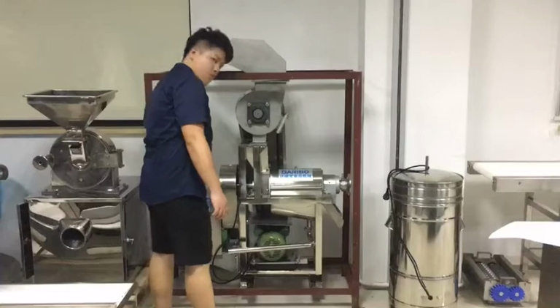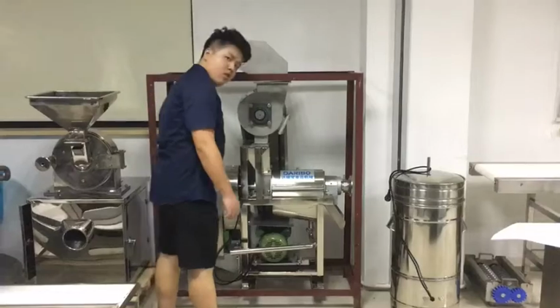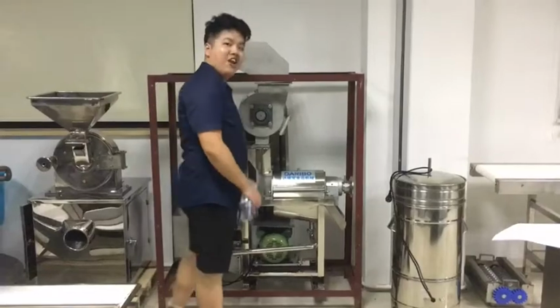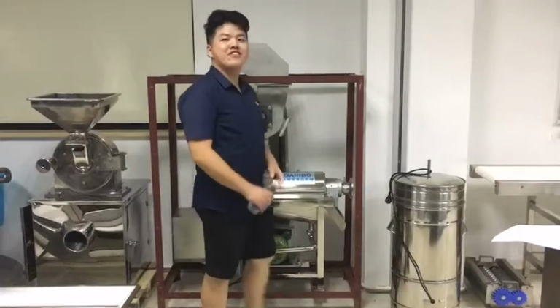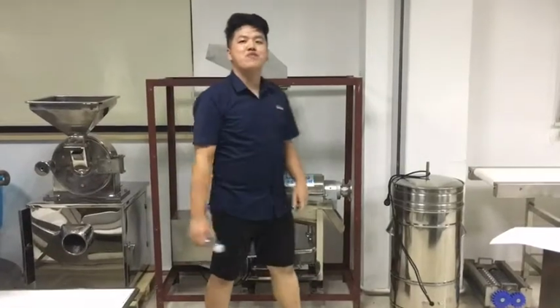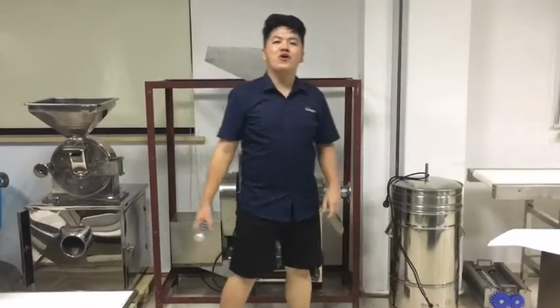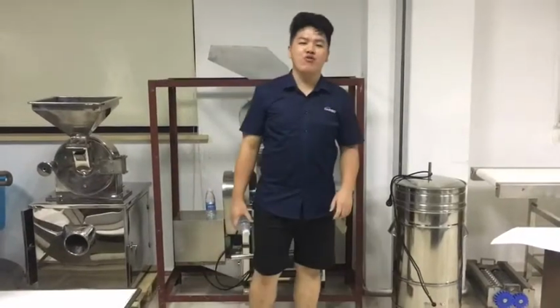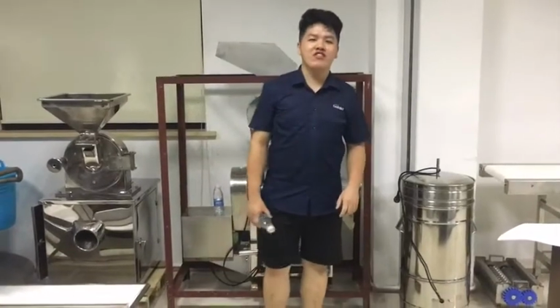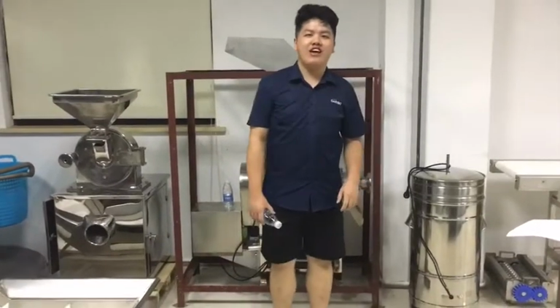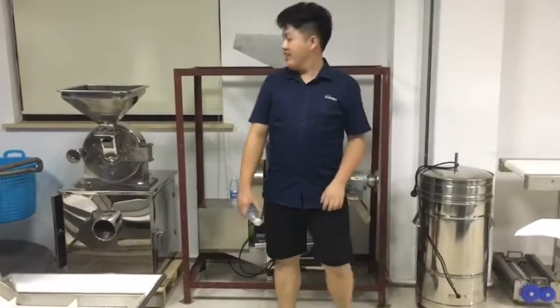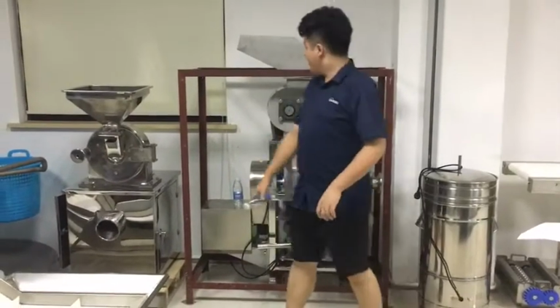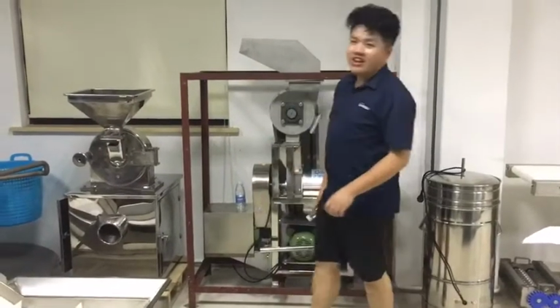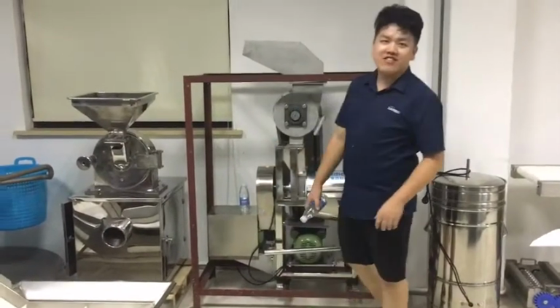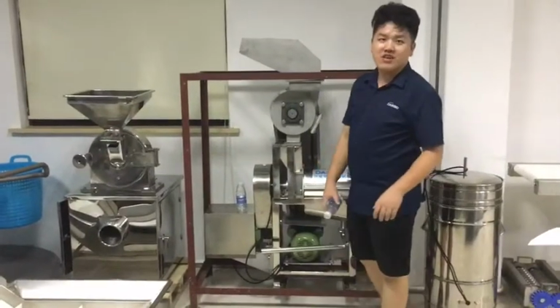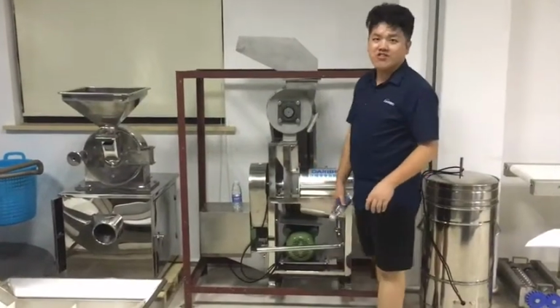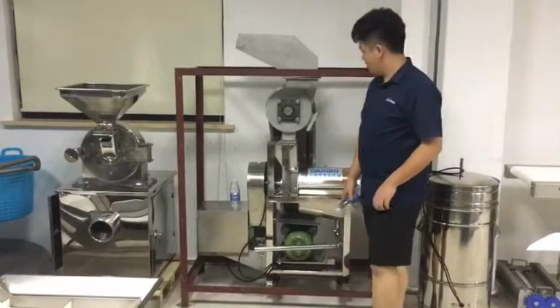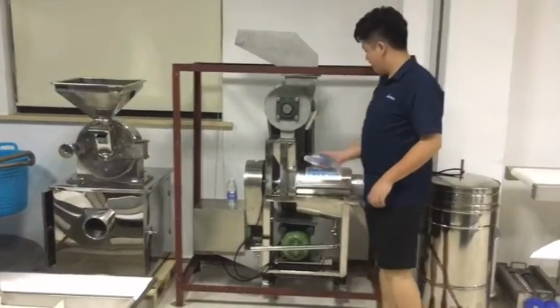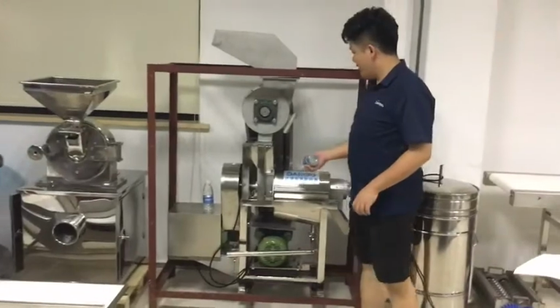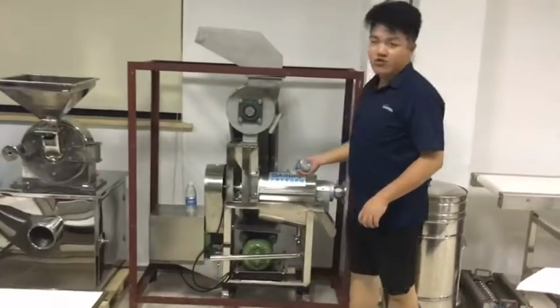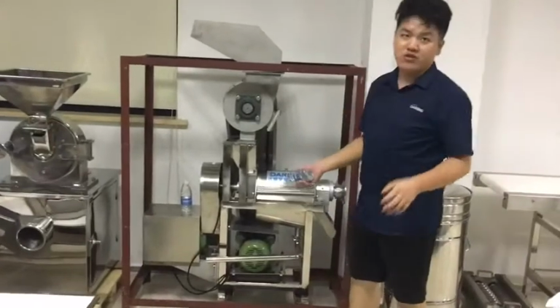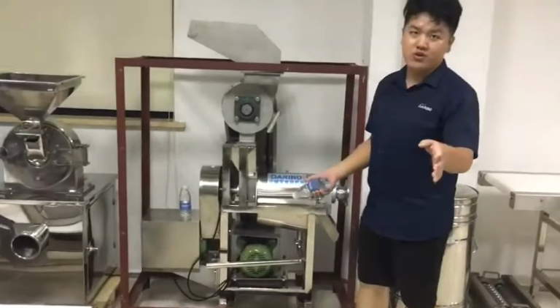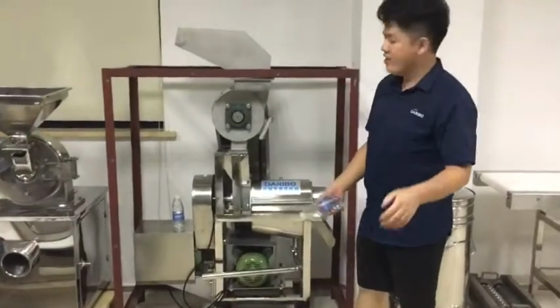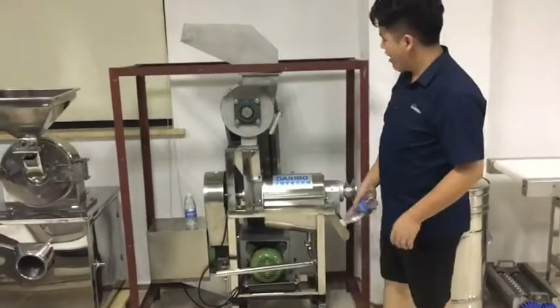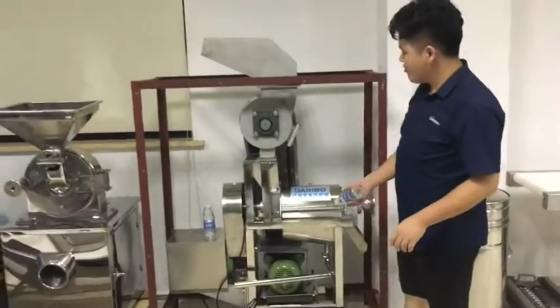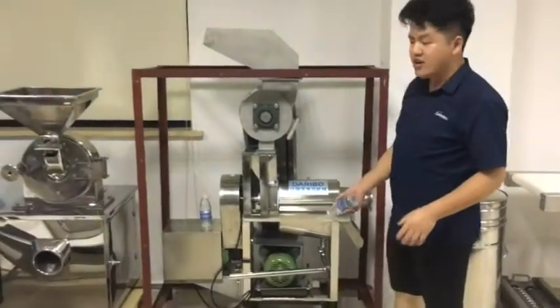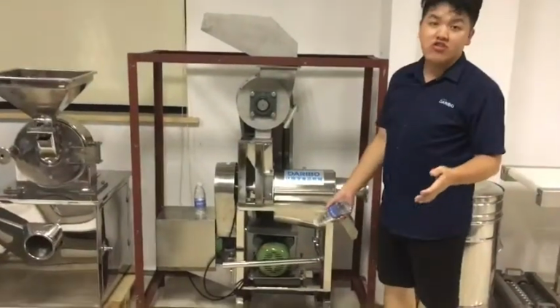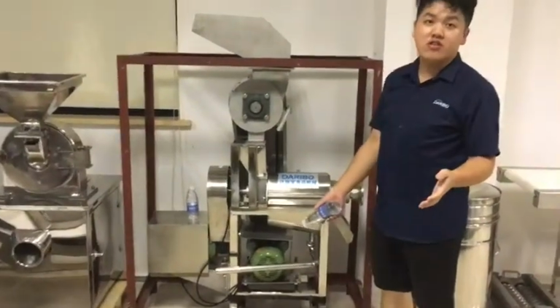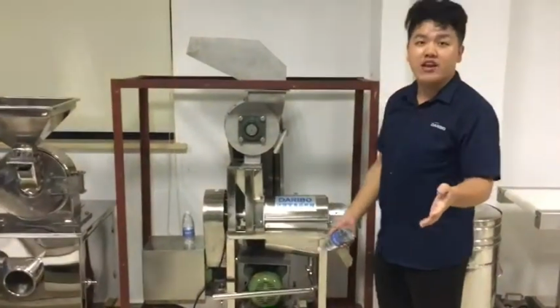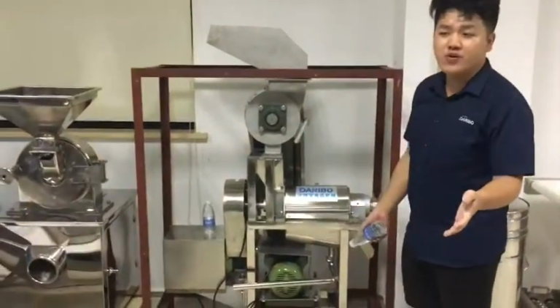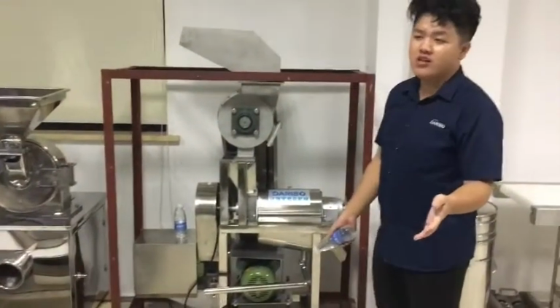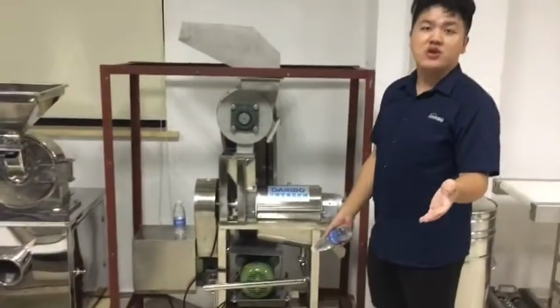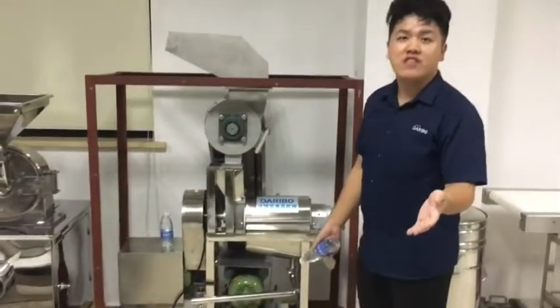Hello, still over the food machine guy. Today, let me introduce this great juicer to you. You can juice the ginger, pineapple, tomato, etc.